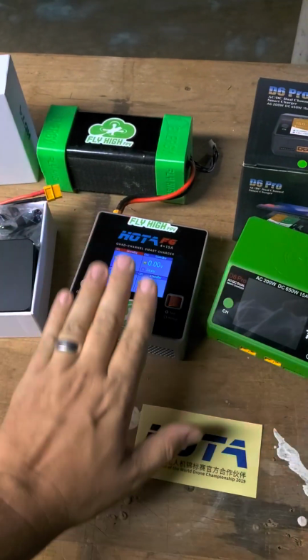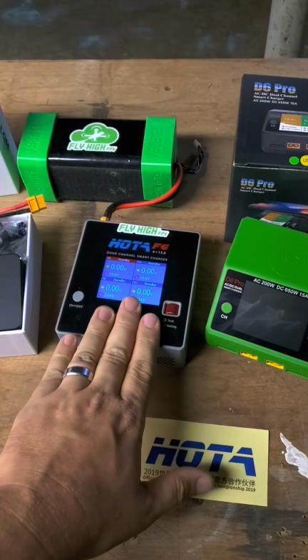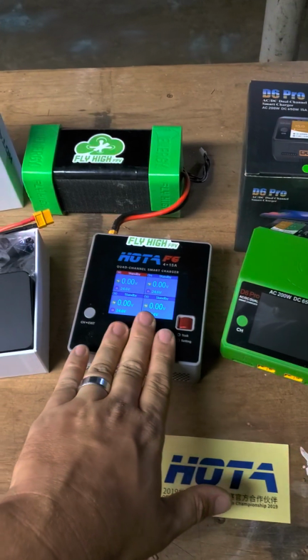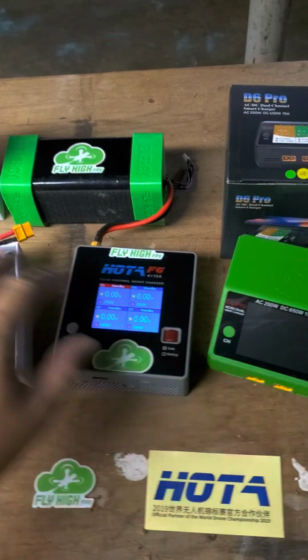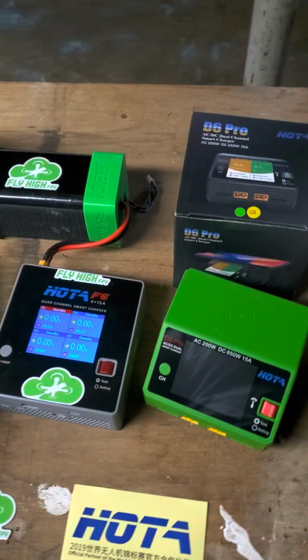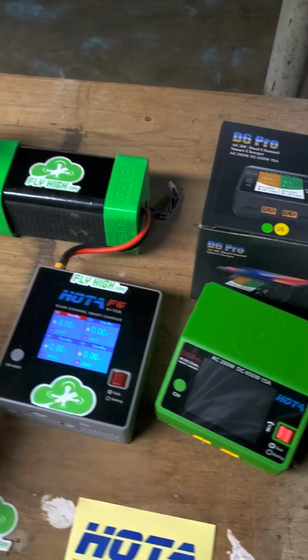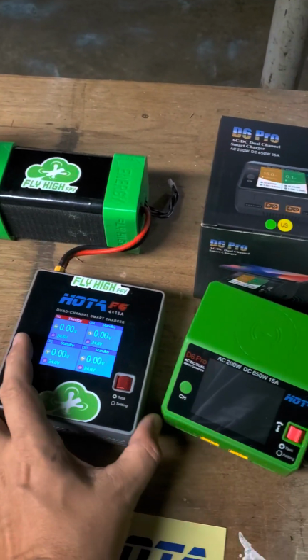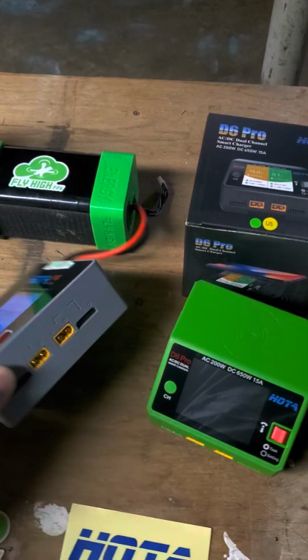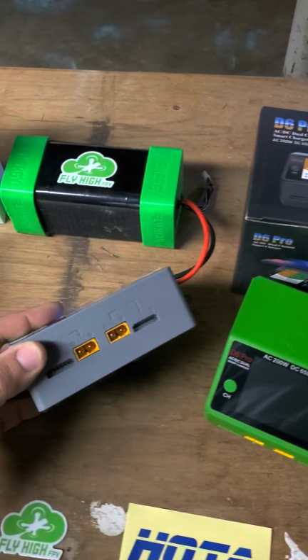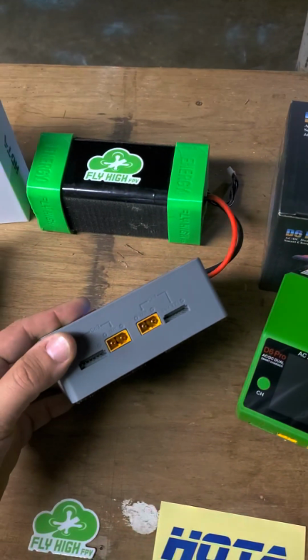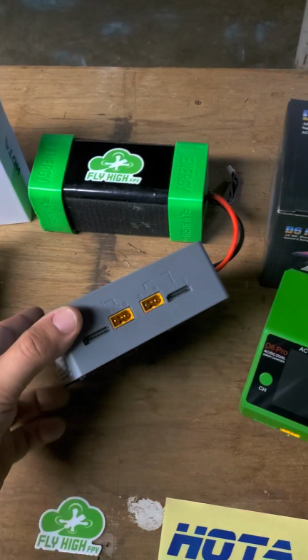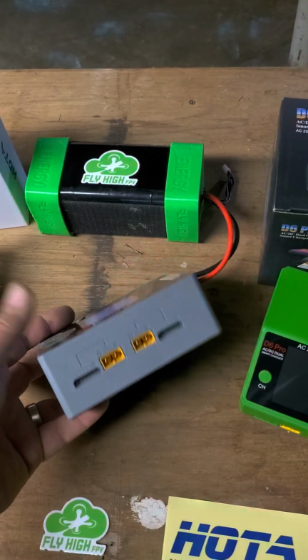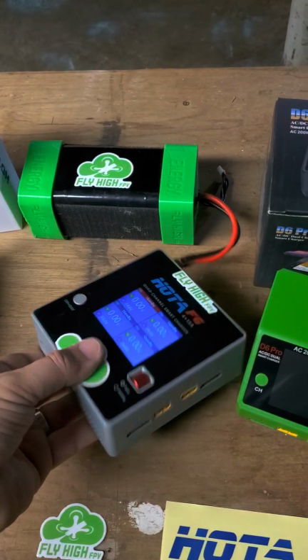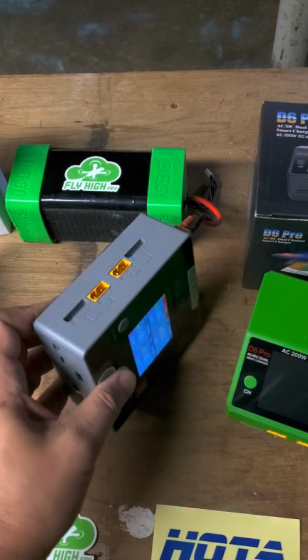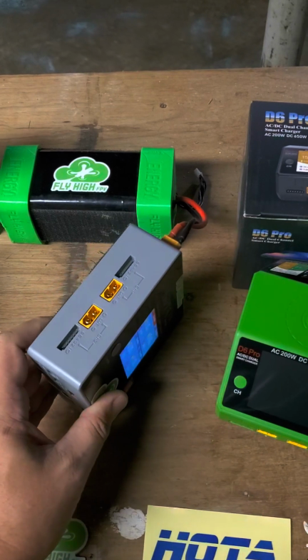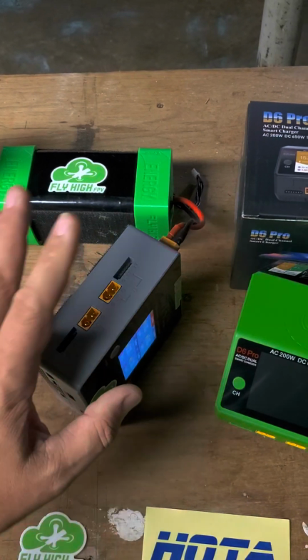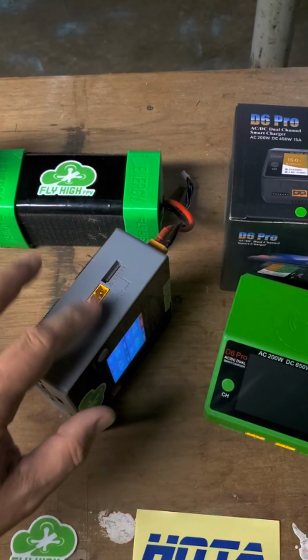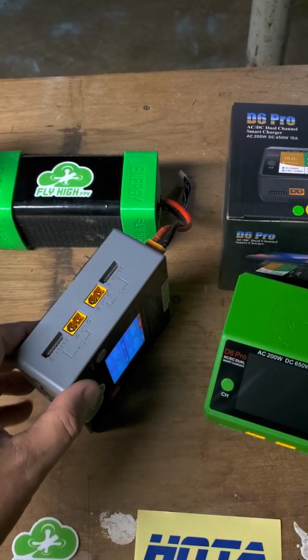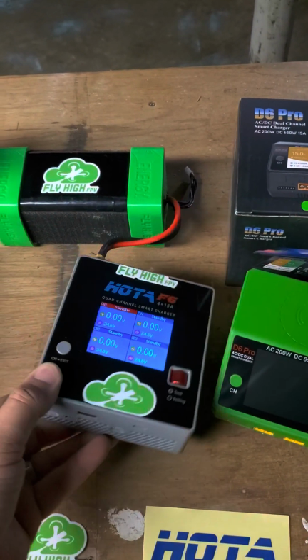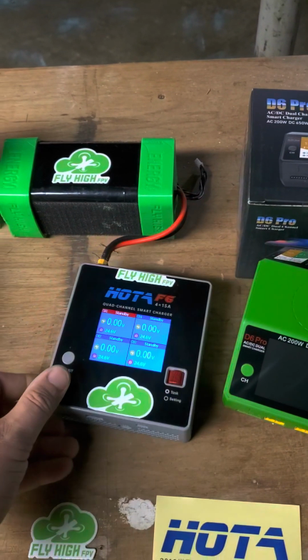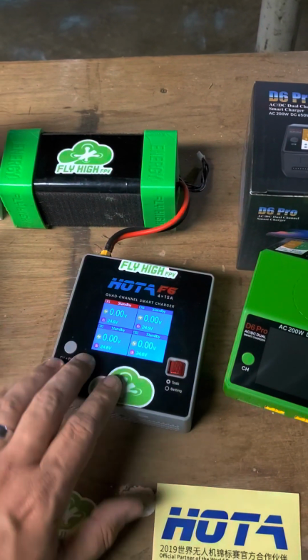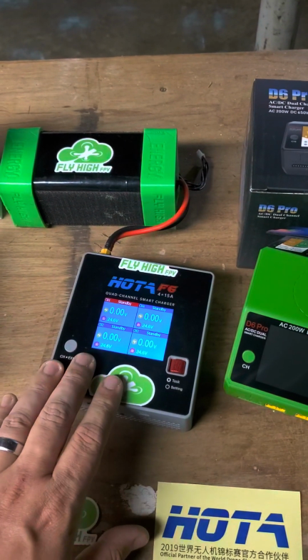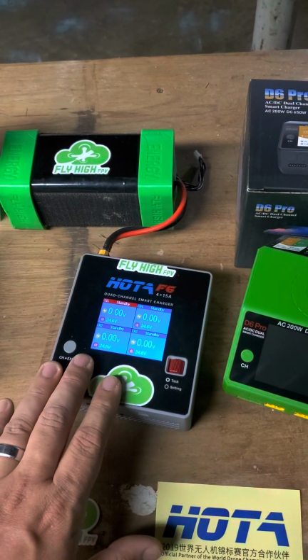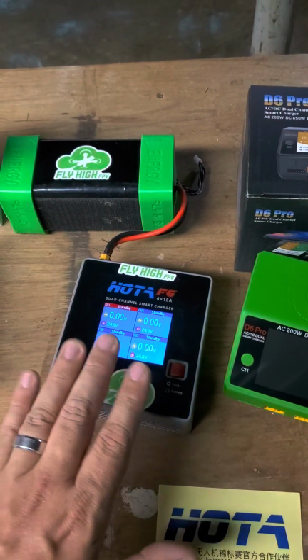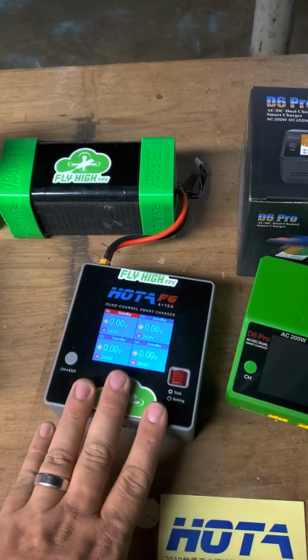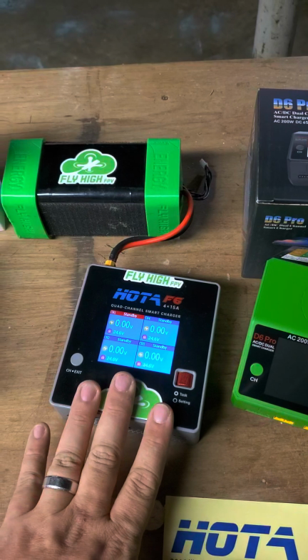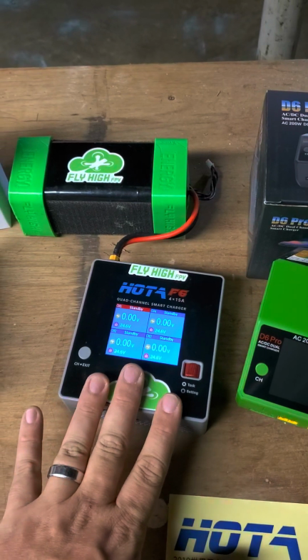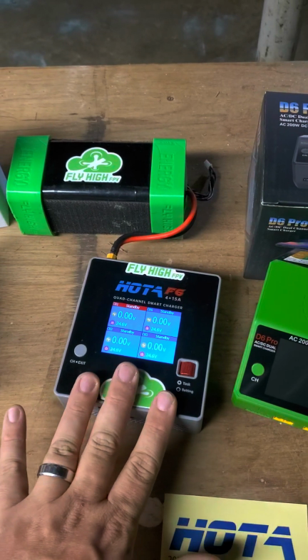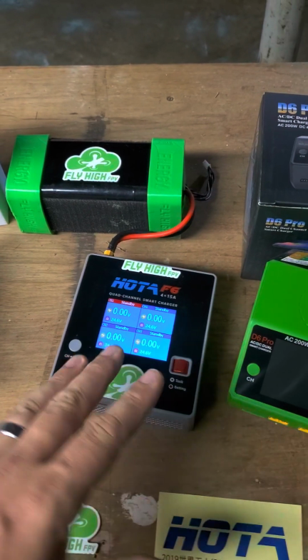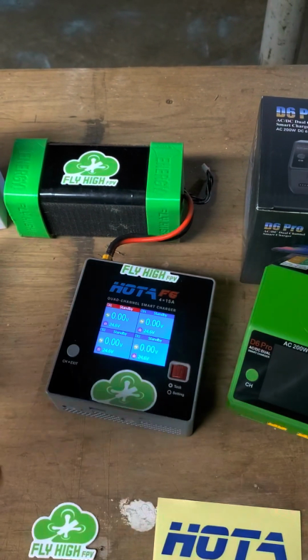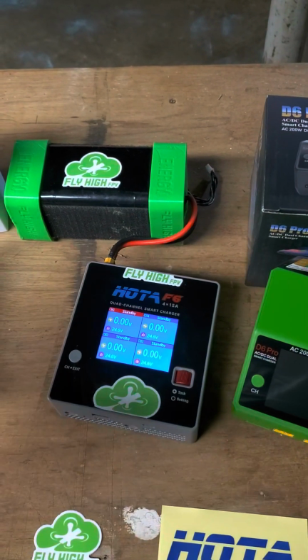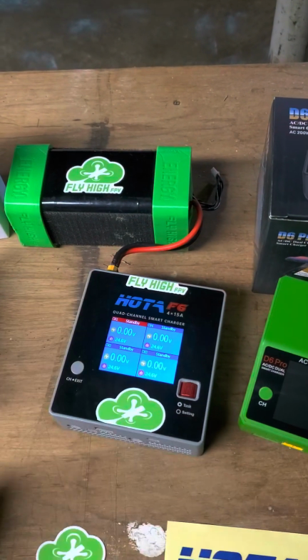With a charger like this, you can alleviate that risk to a great degree. This is a four-way independent charger, which means you can charge four batteries at a time and they all get individually balanced — they all get that love instead of having a group charging setup.